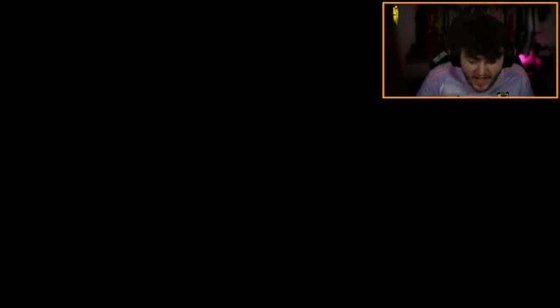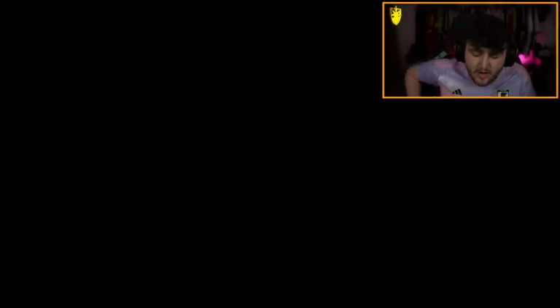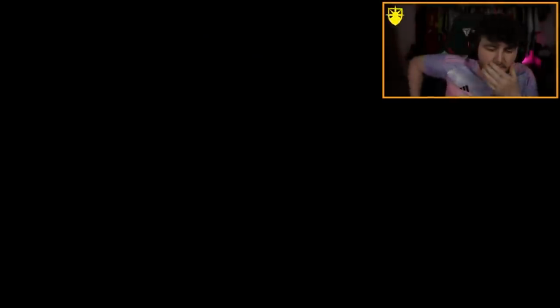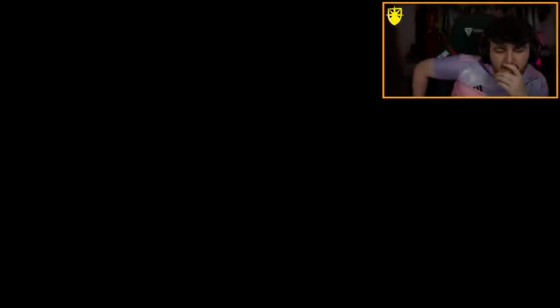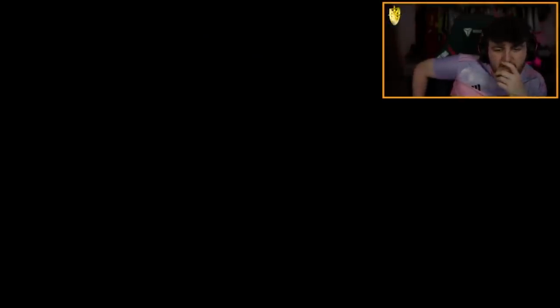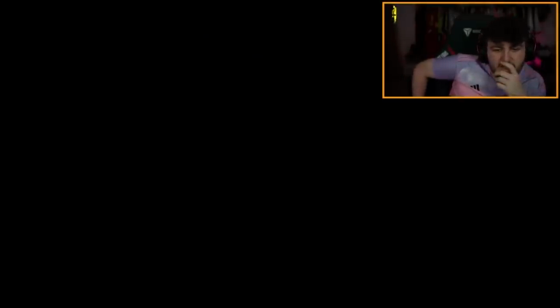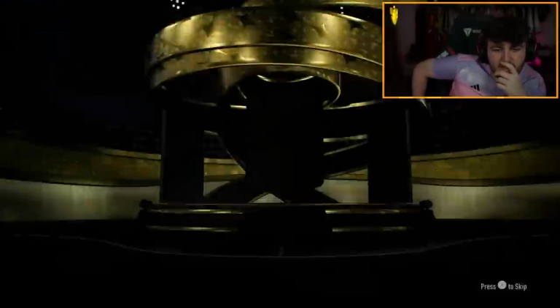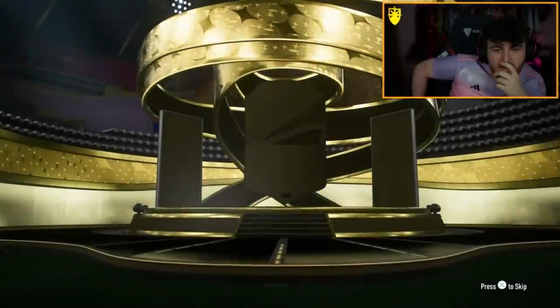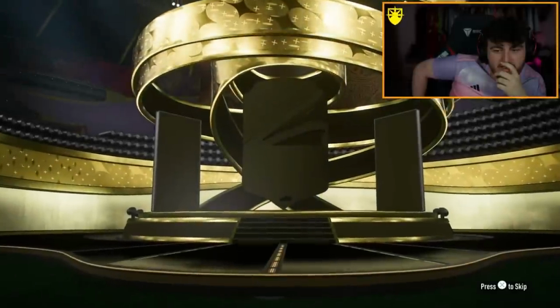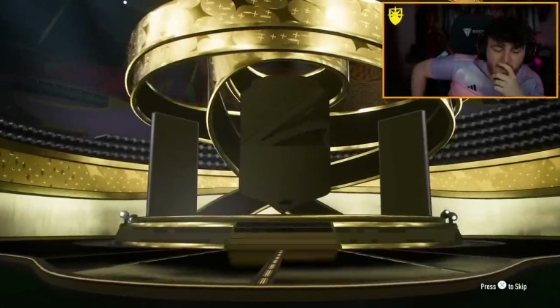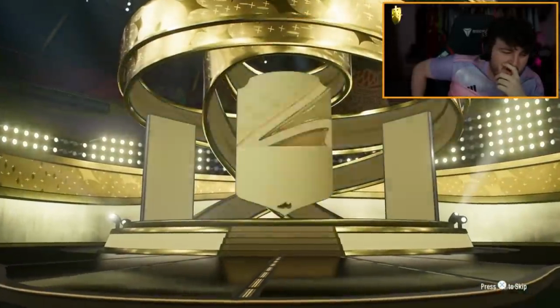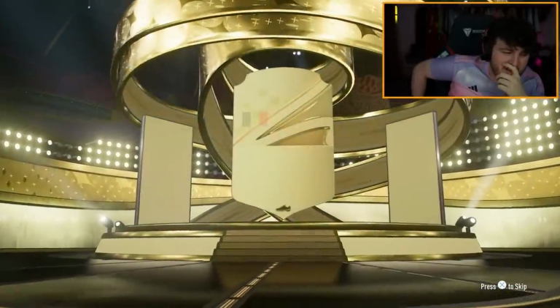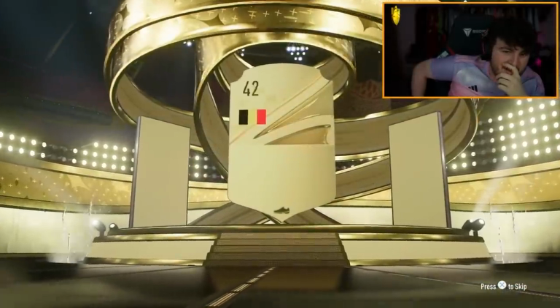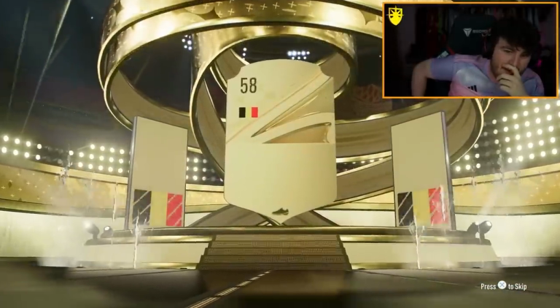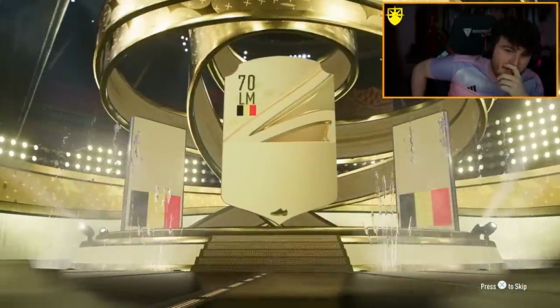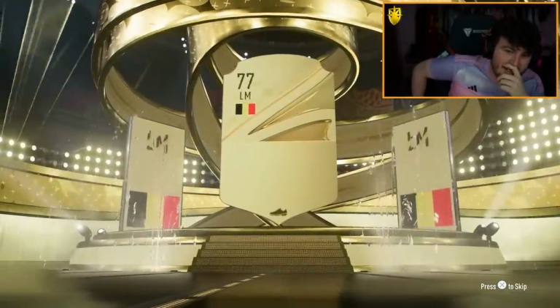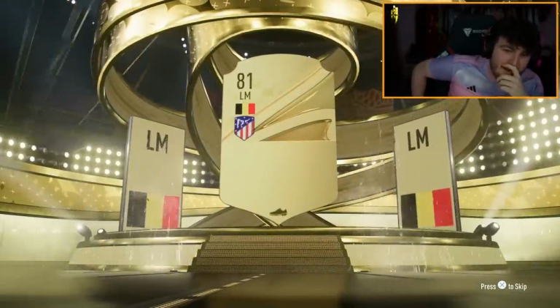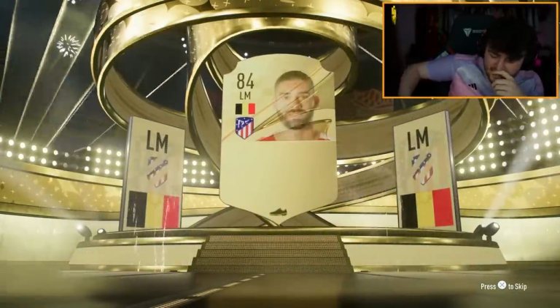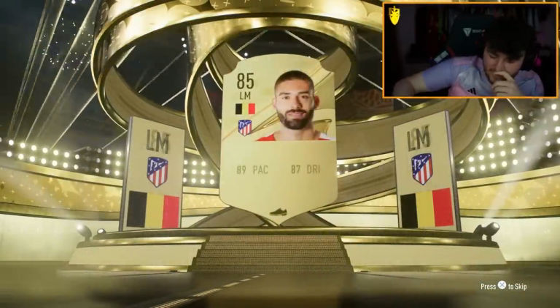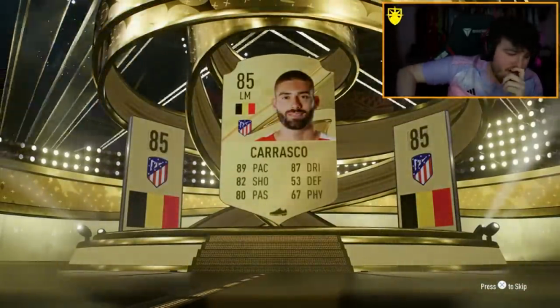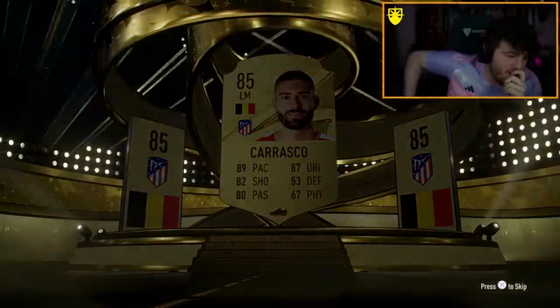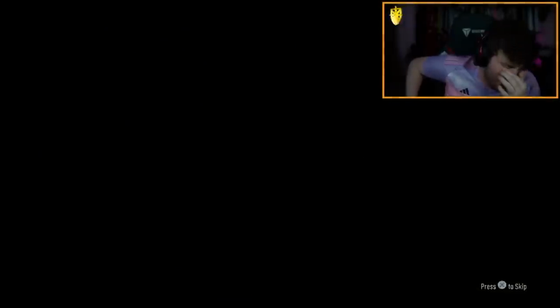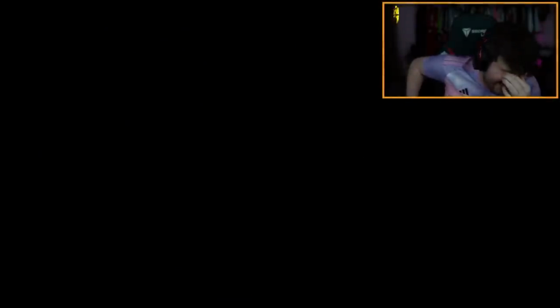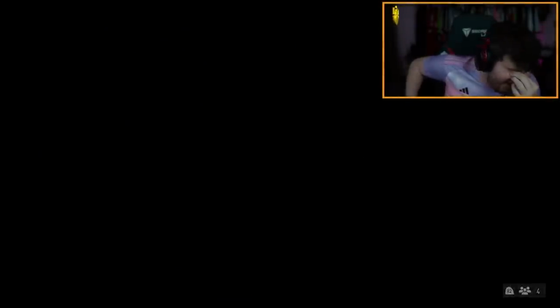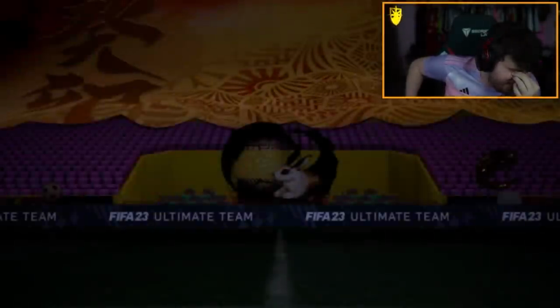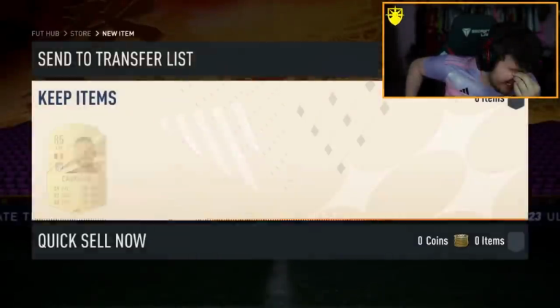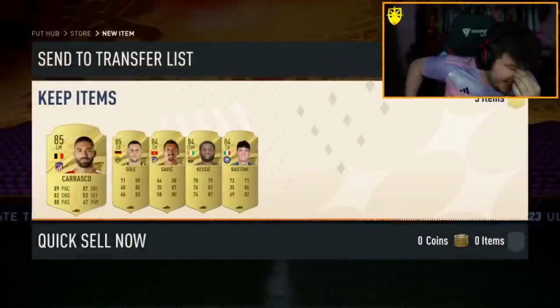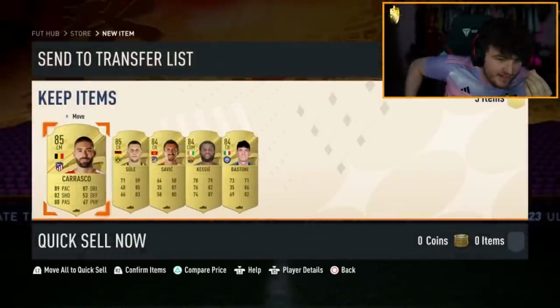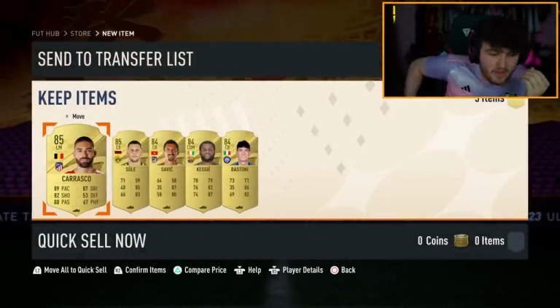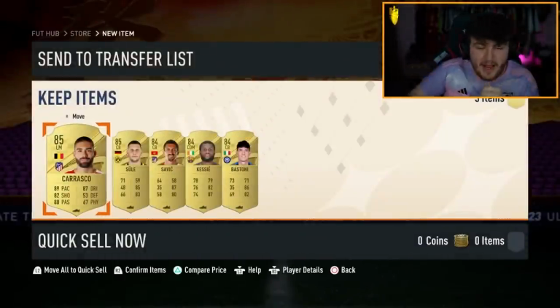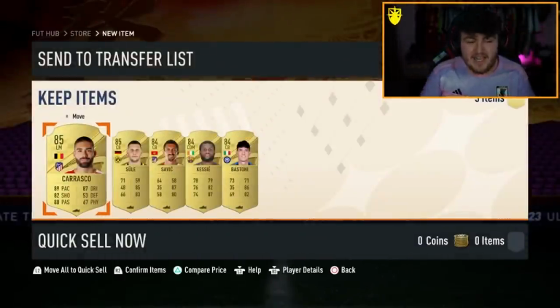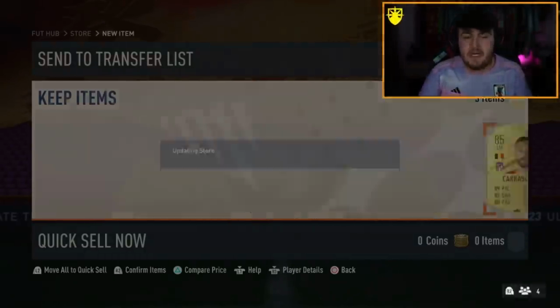Come on. It's a normal gold. It's Belgian — left mid is Yannick Carrasco. What are these packs, EA? Give us something good.